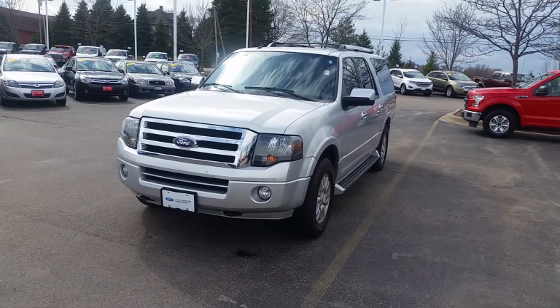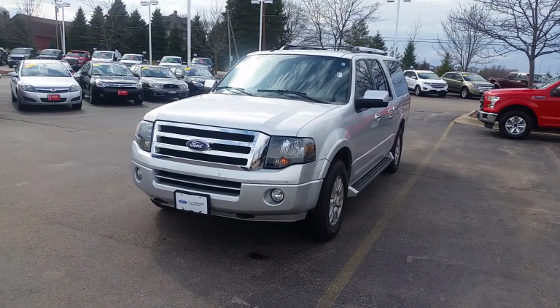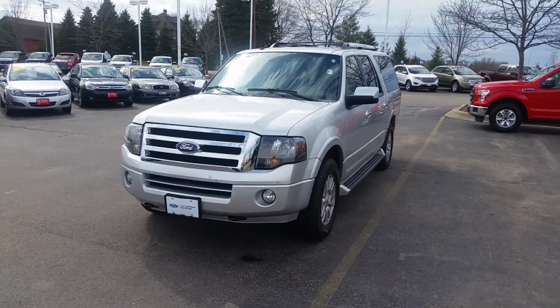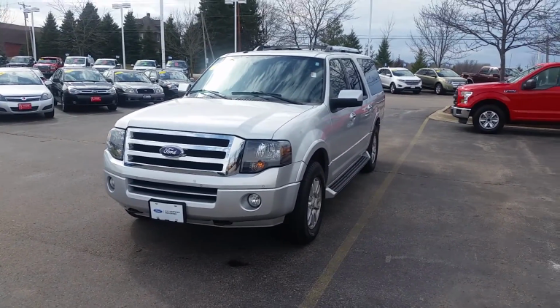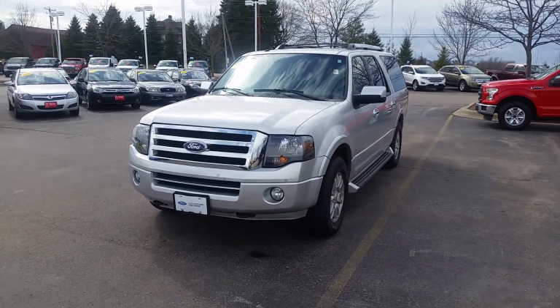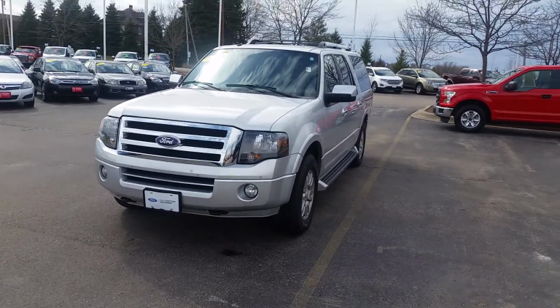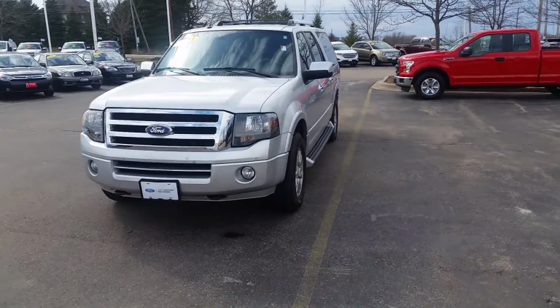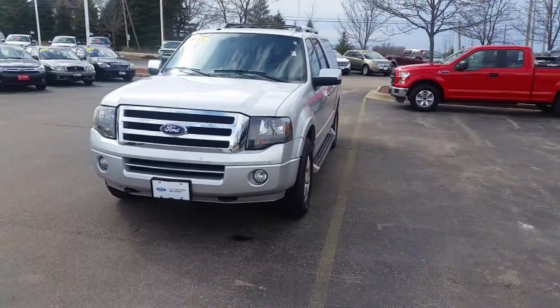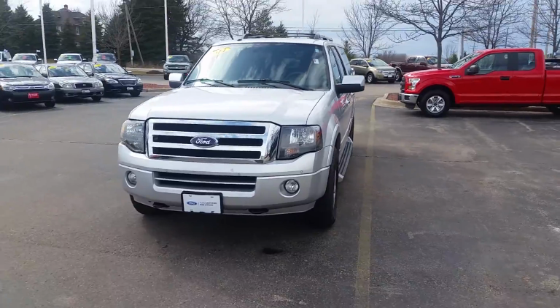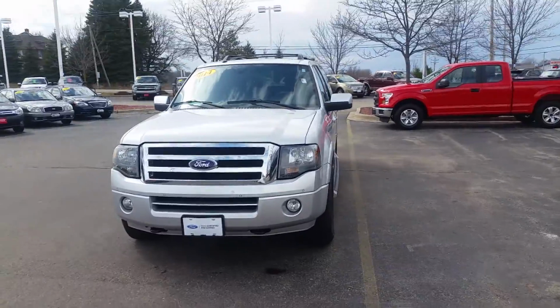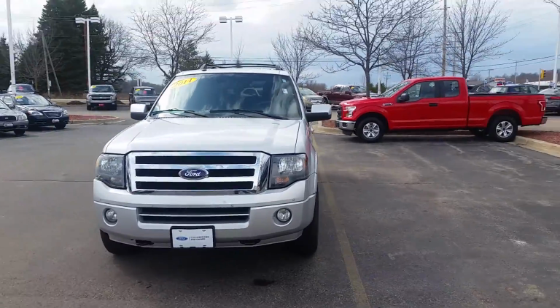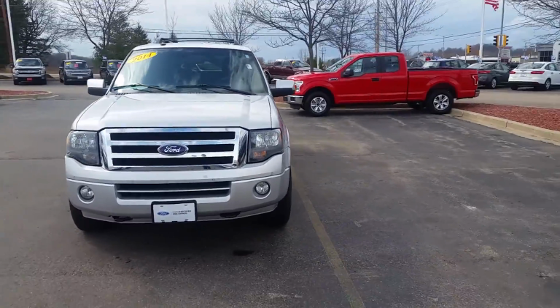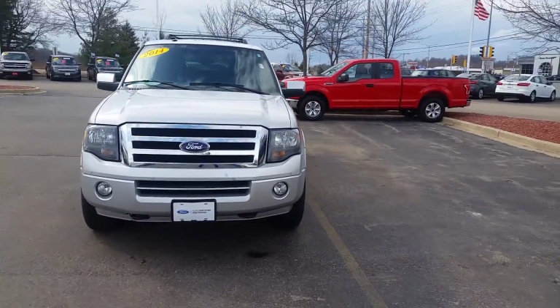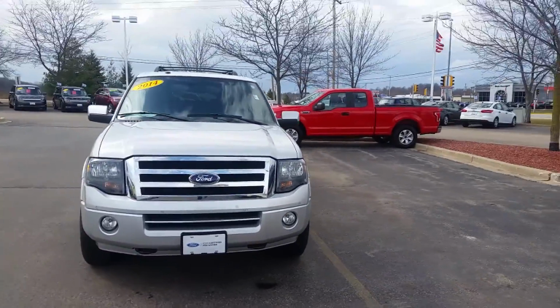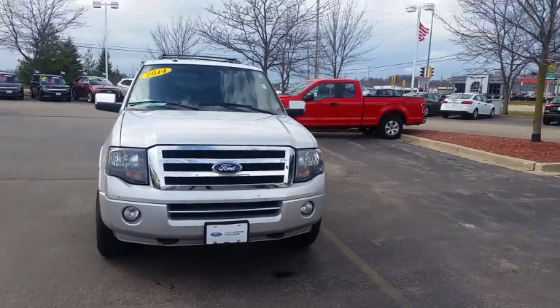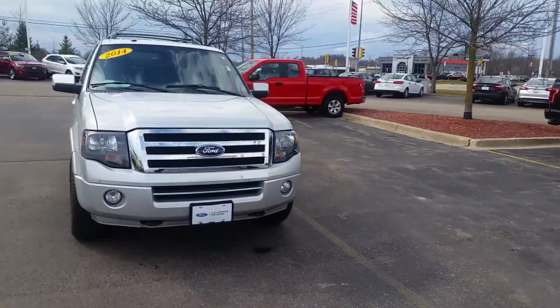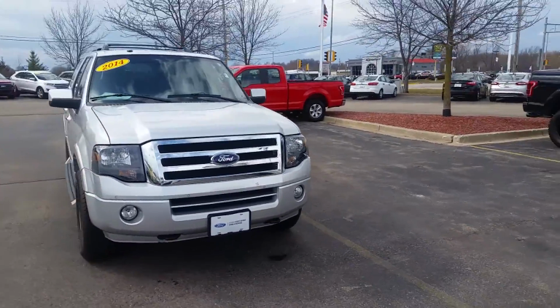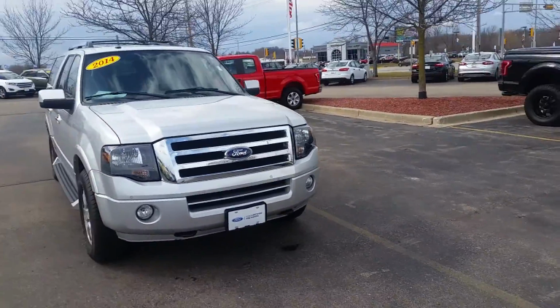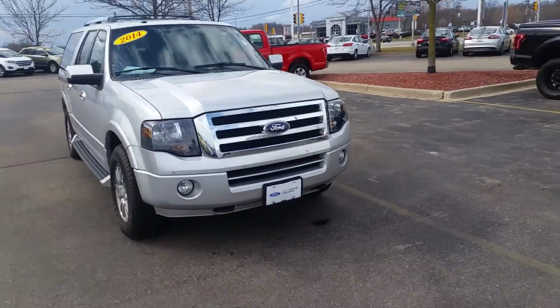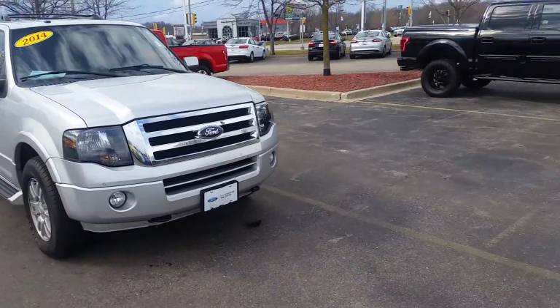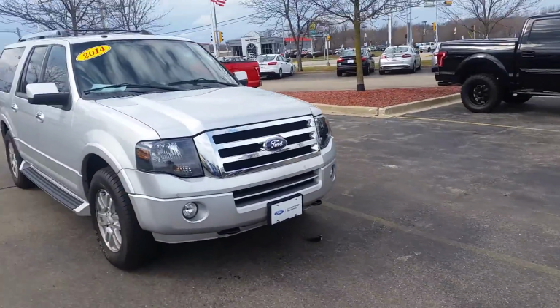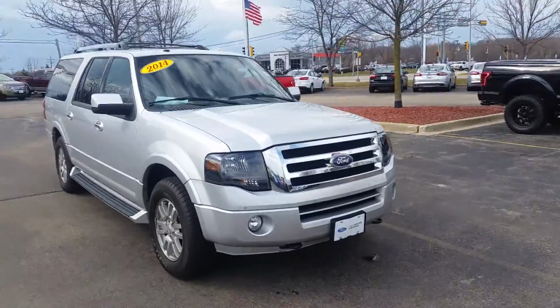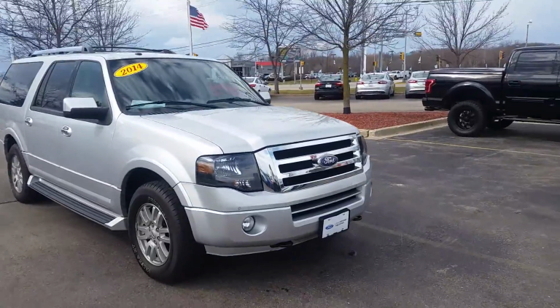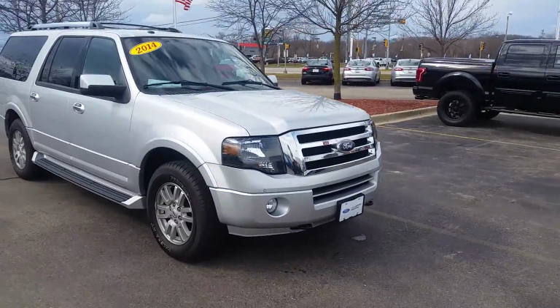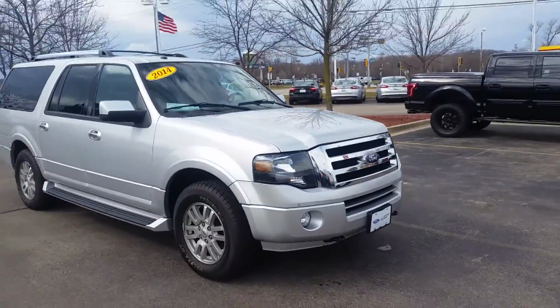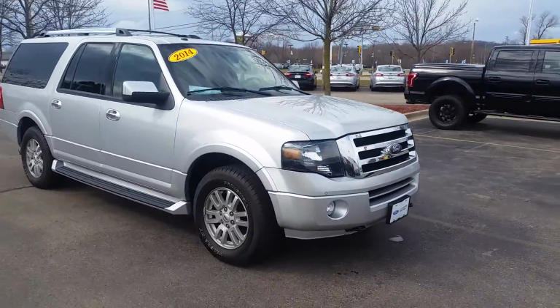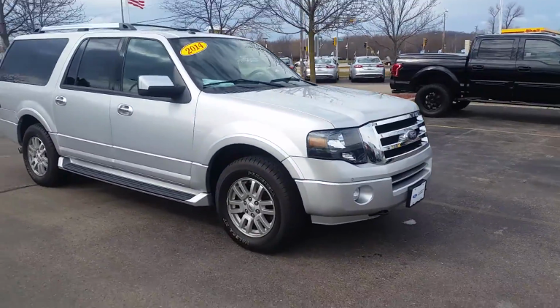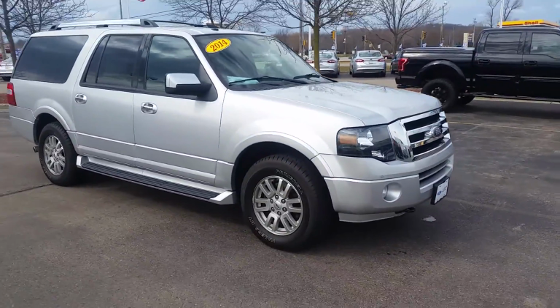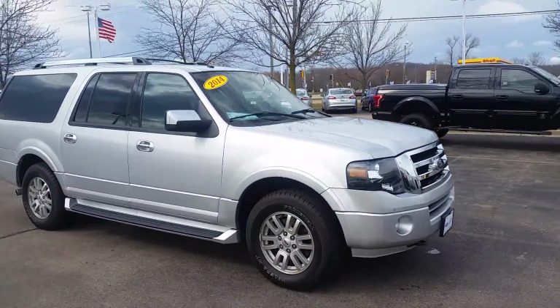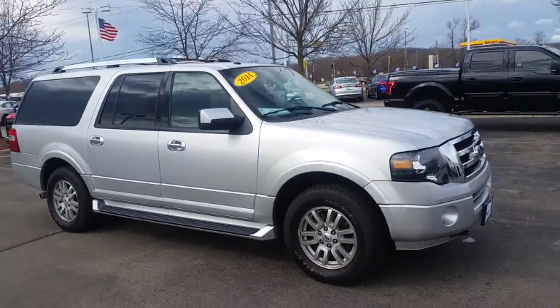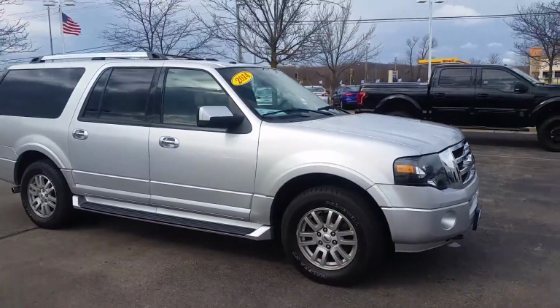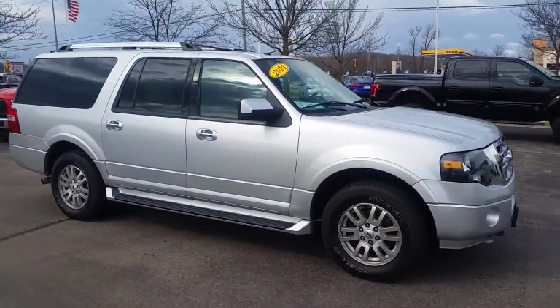Hey Lisa, this is Amanda from Gordie Boucher Ford Lincoln in West Bend. Rebecca asked me to send you a quick video on our 2014 four-wheel drive Ford Certified Expedition EL.